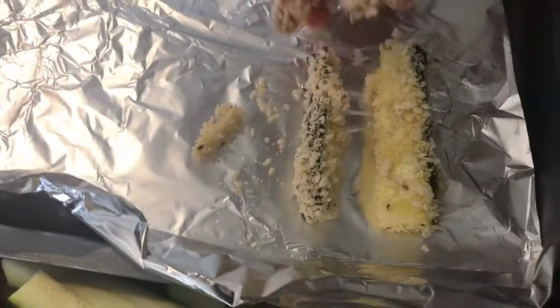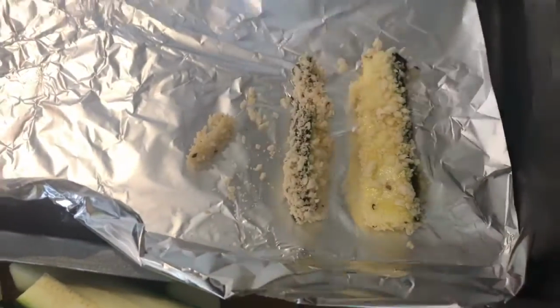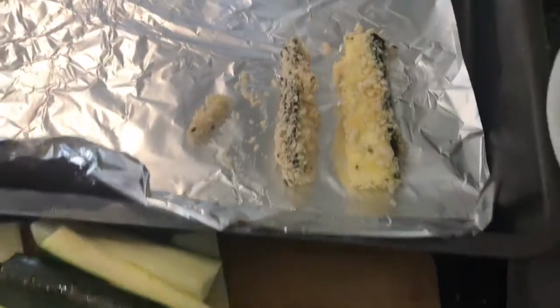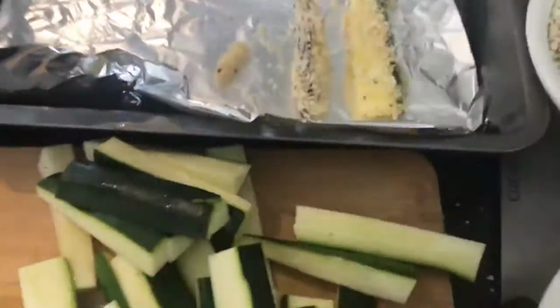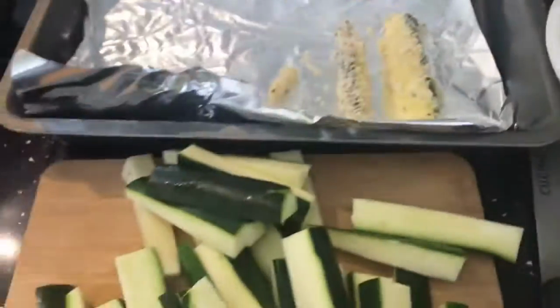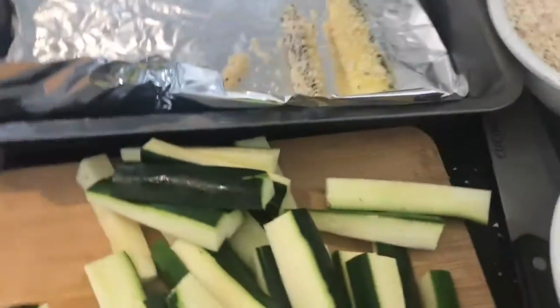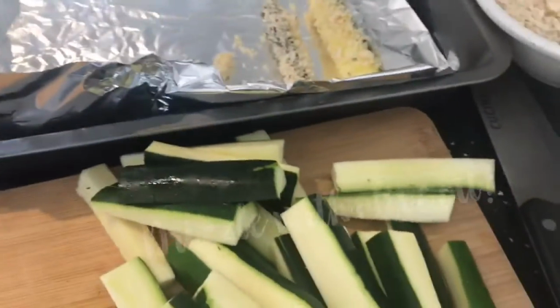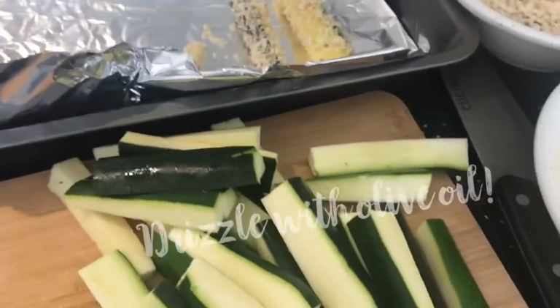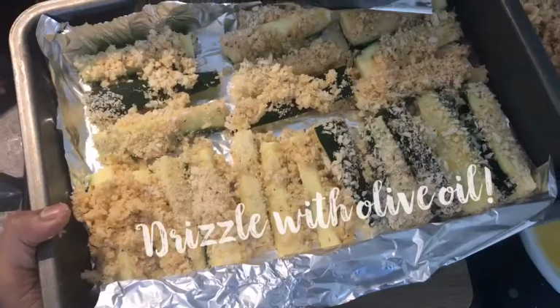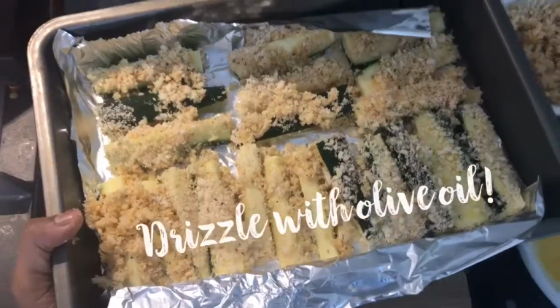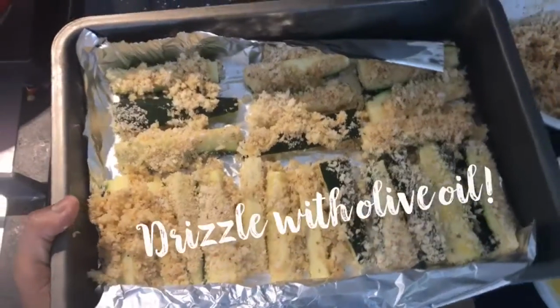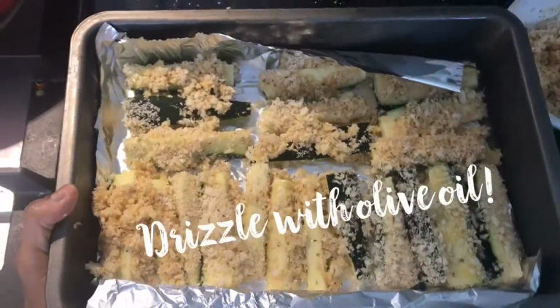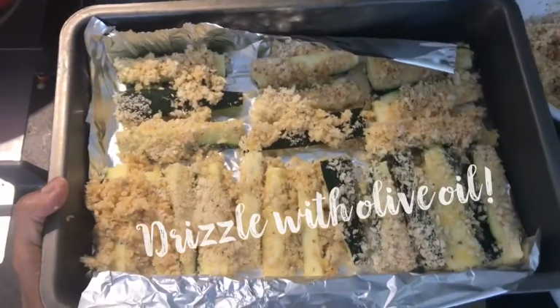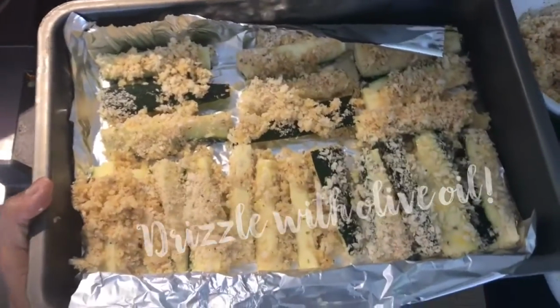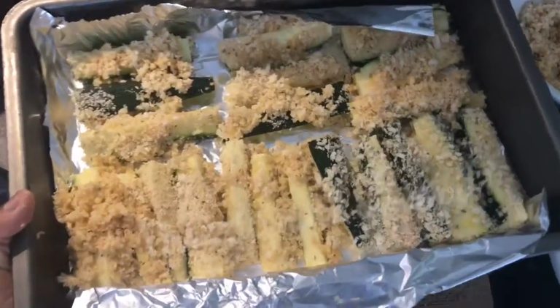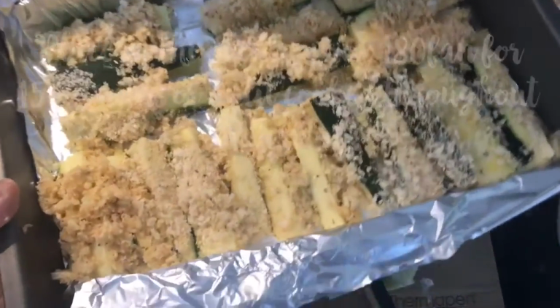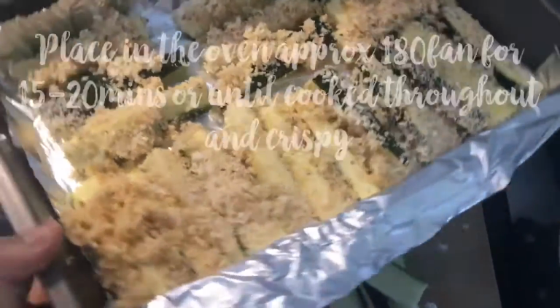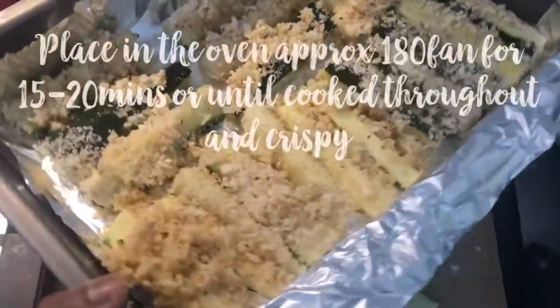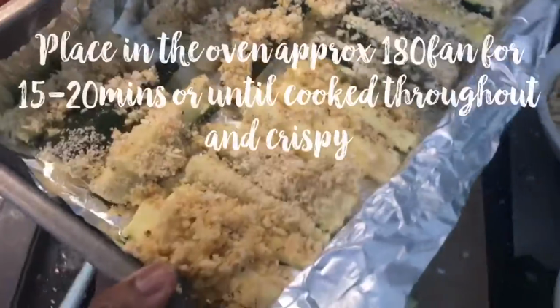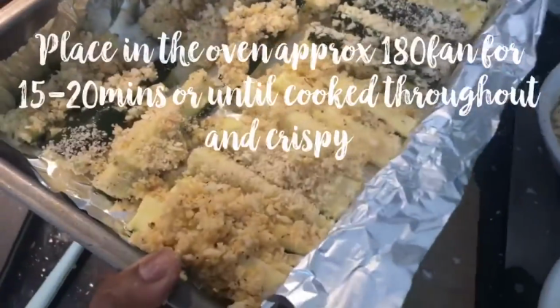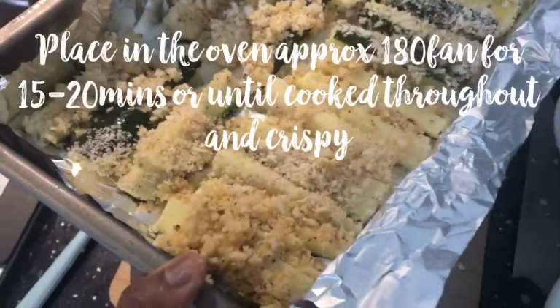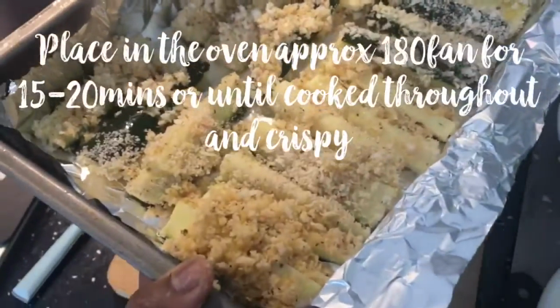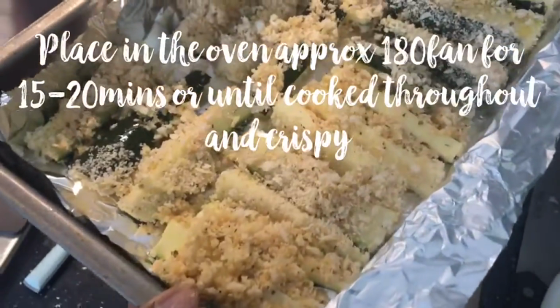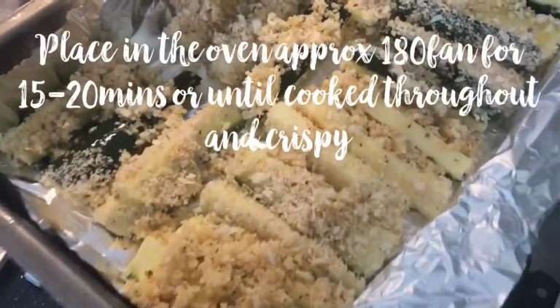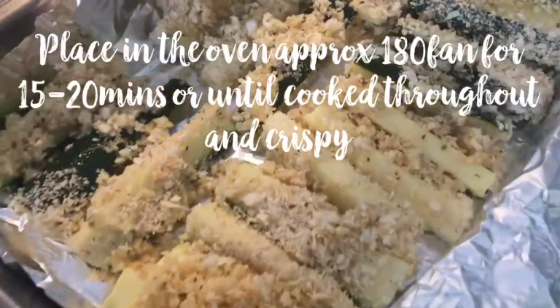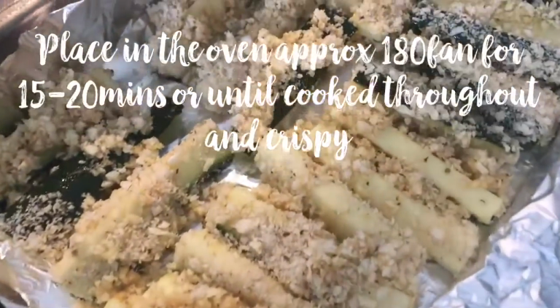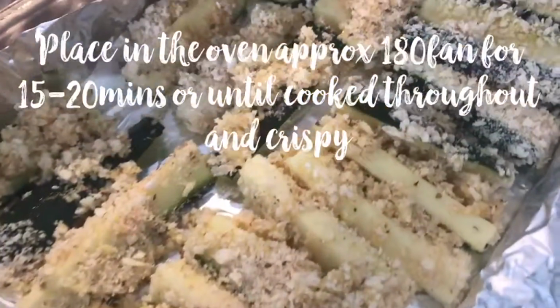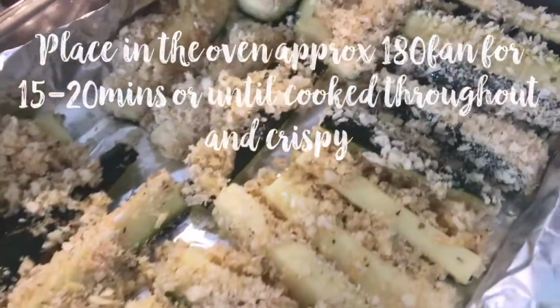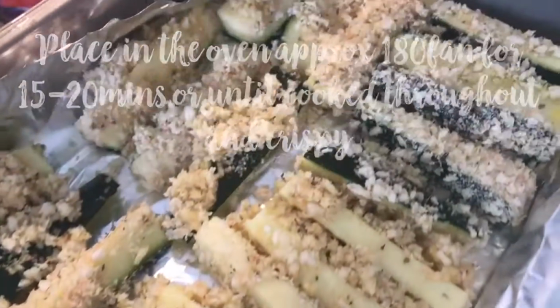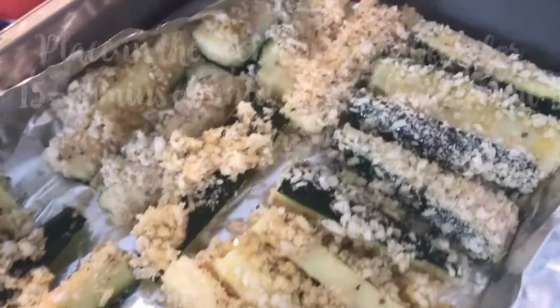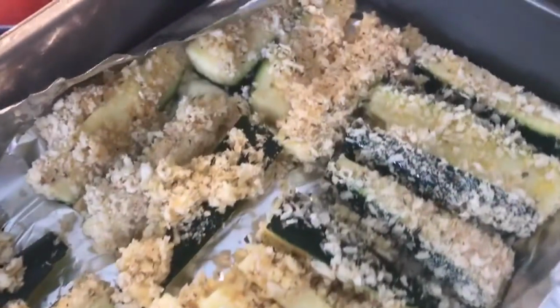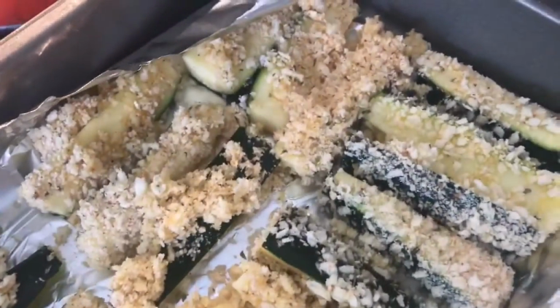And then once you're all done, put it onto a baking tray and then pop it in the oven at 180 fan for about 15 to 20 minutes until they're golden and crispy.